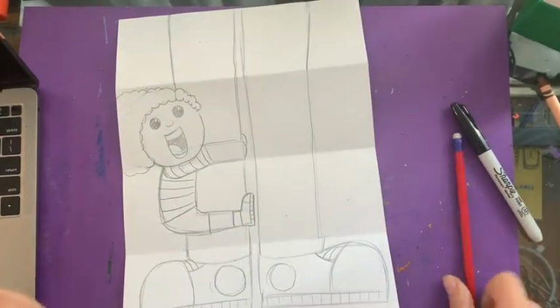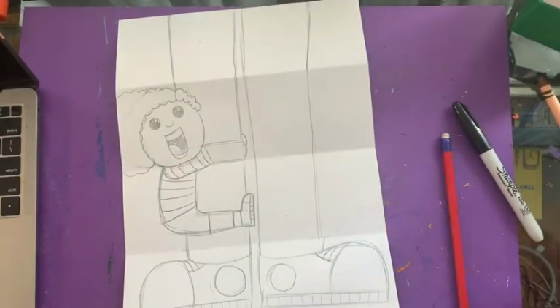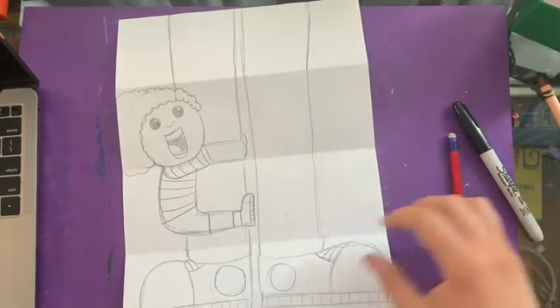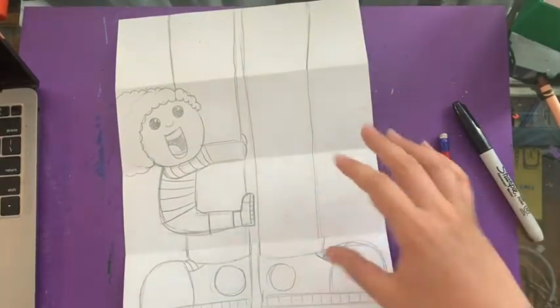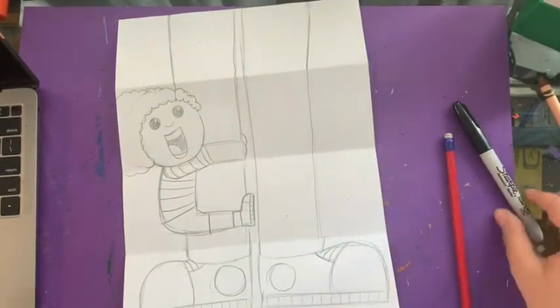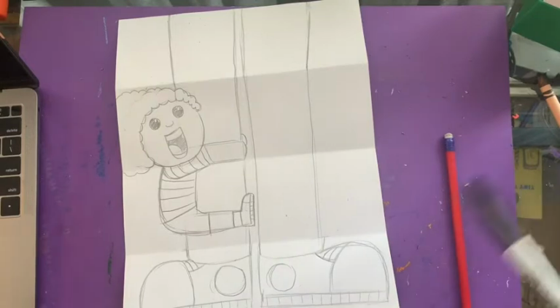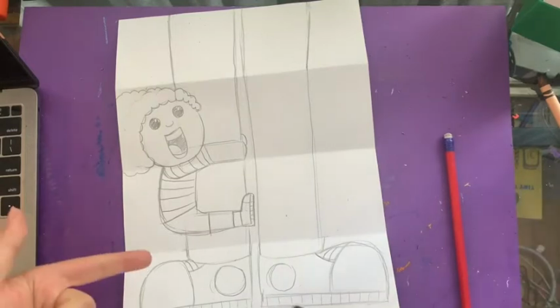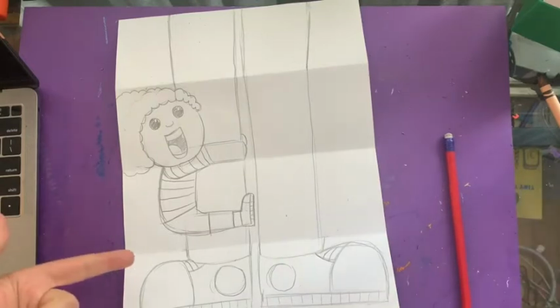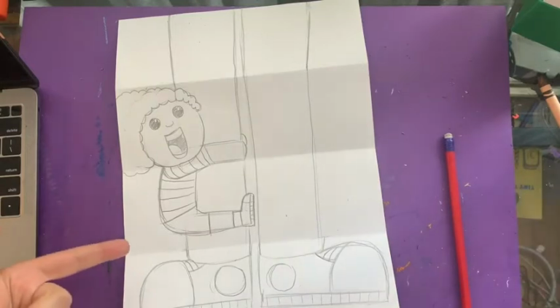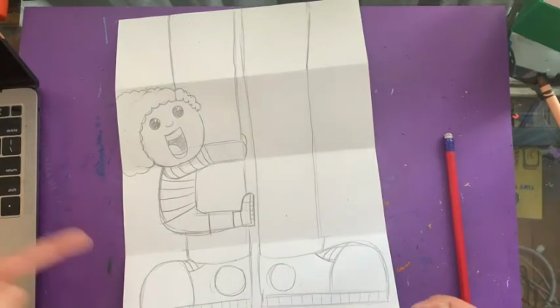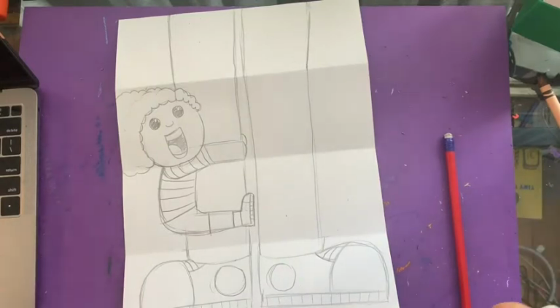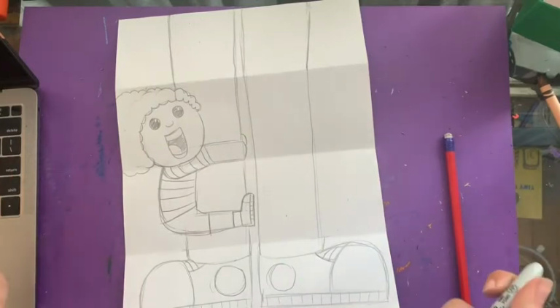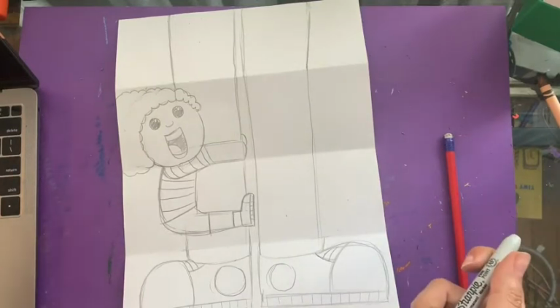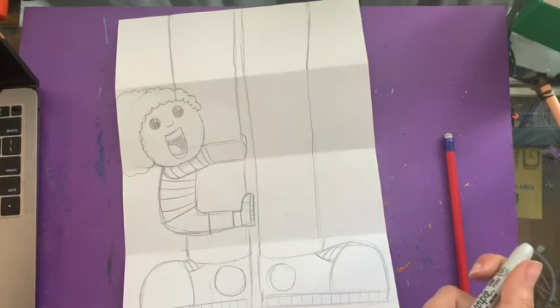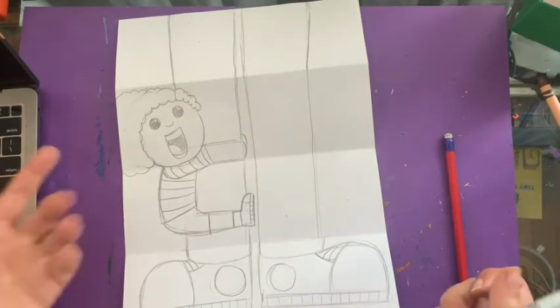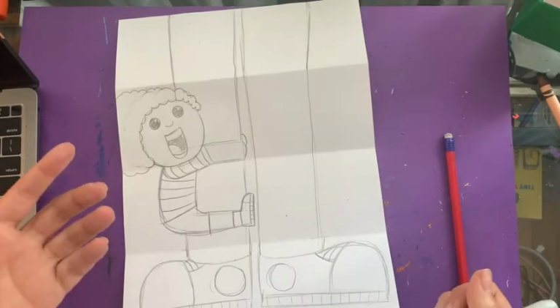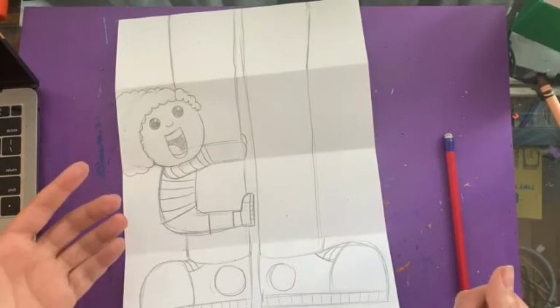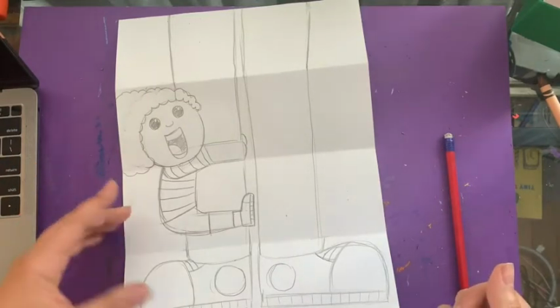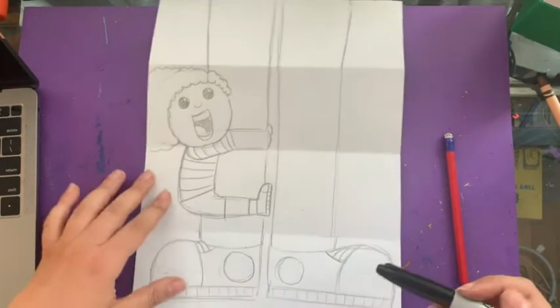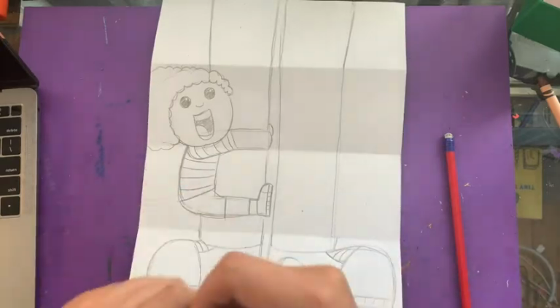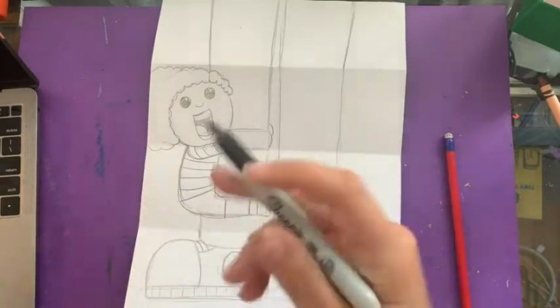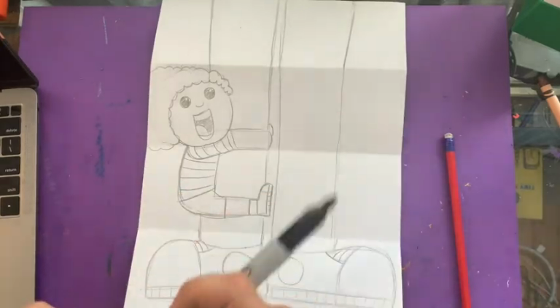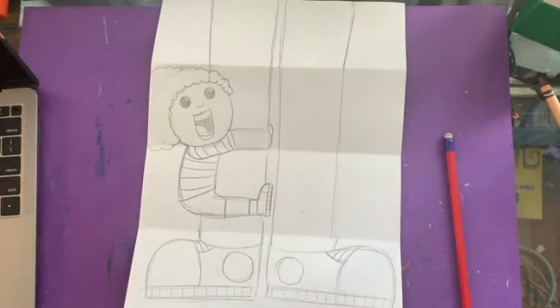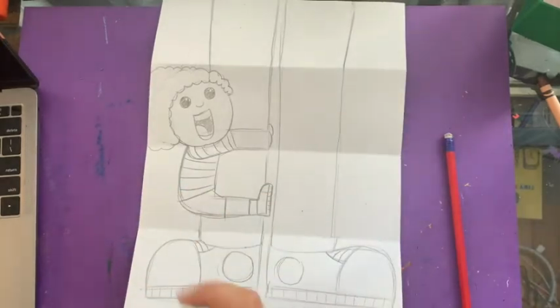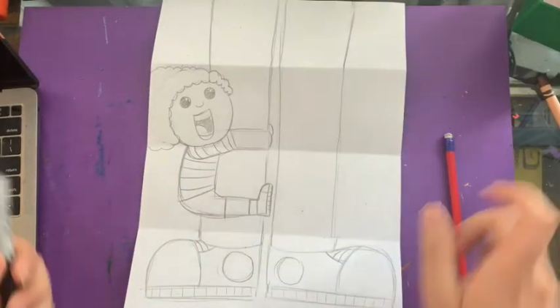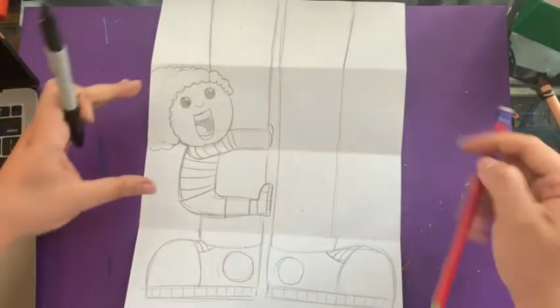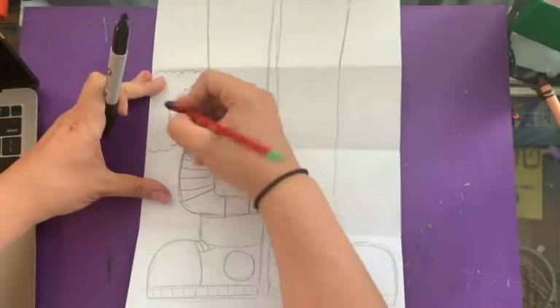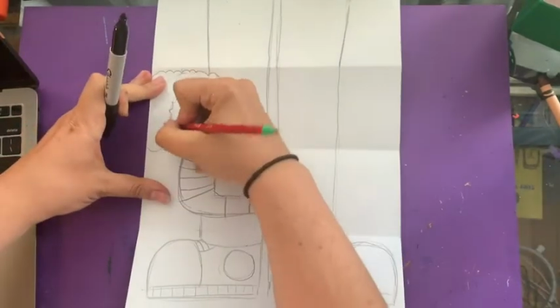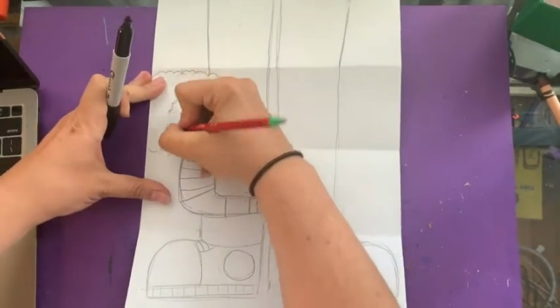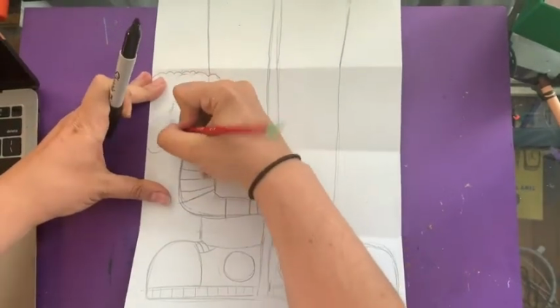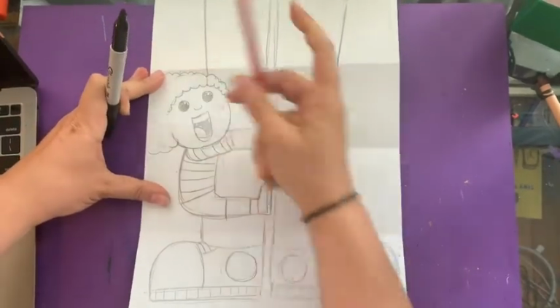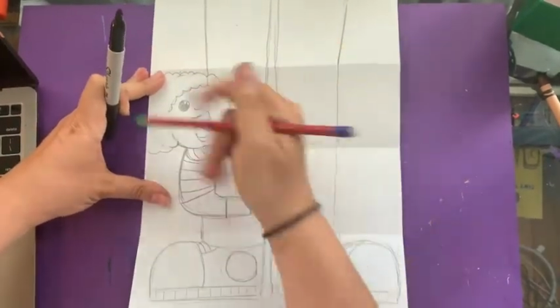I'm gonna go over the lines with my marker and then color it in and you'll see the final product. See you in a minute. I decided I wanted to give it an ear.